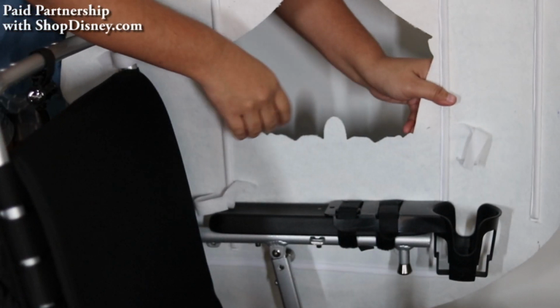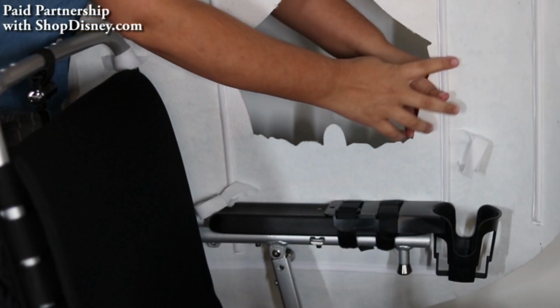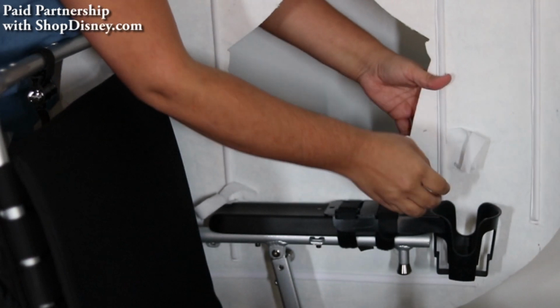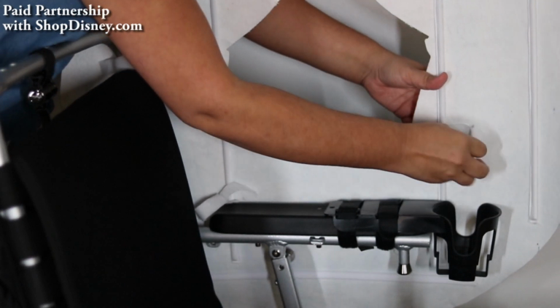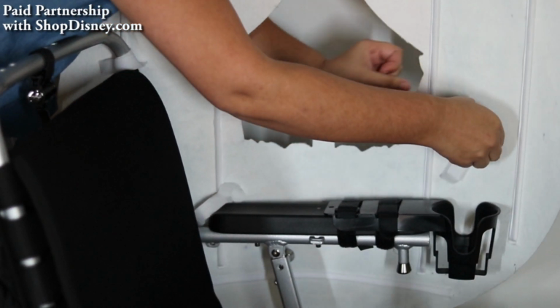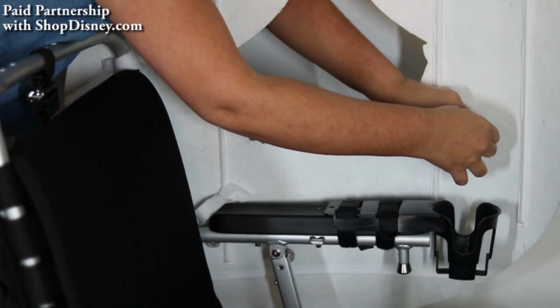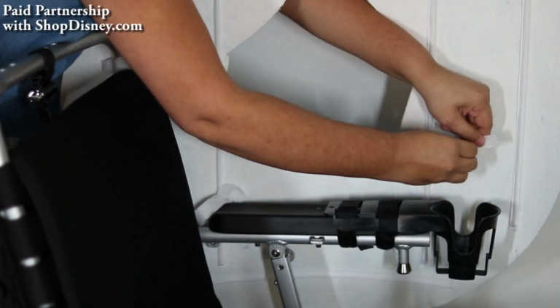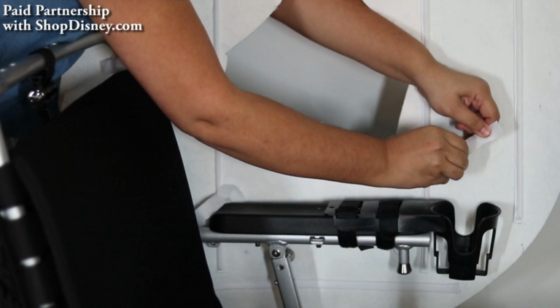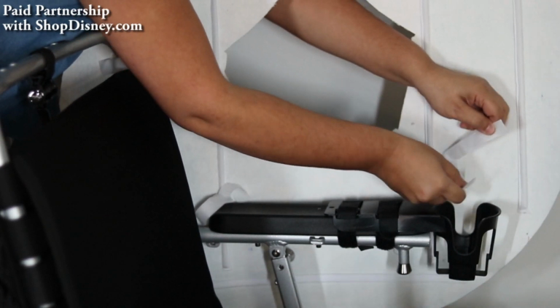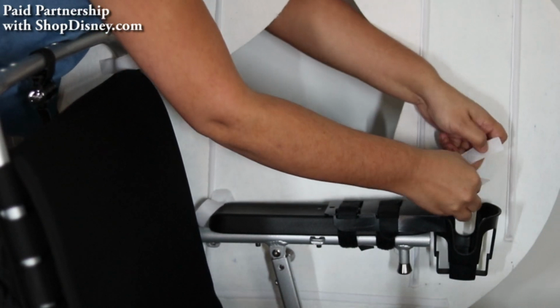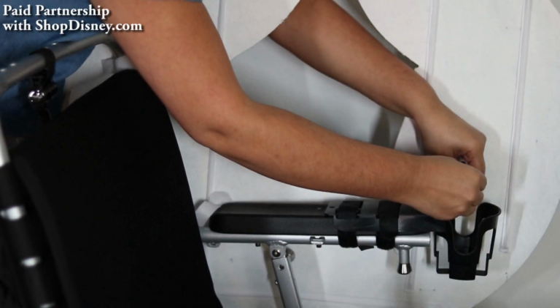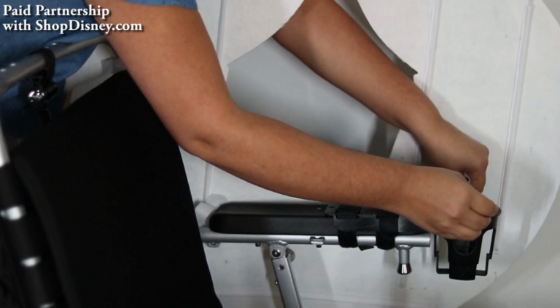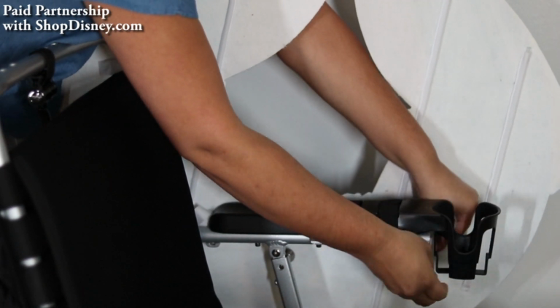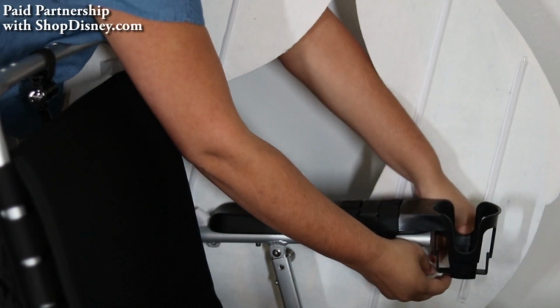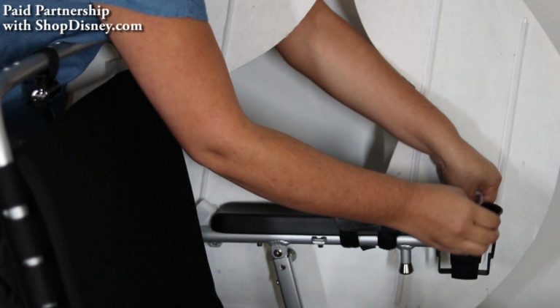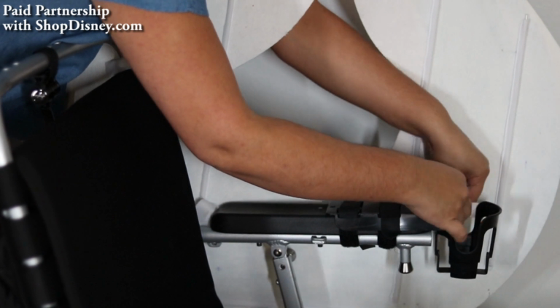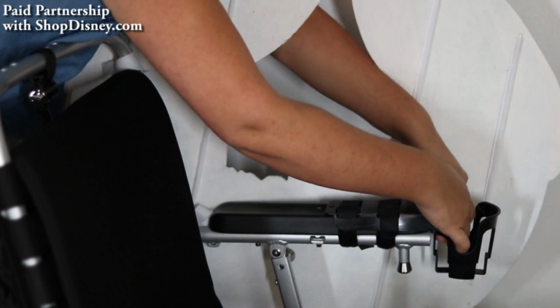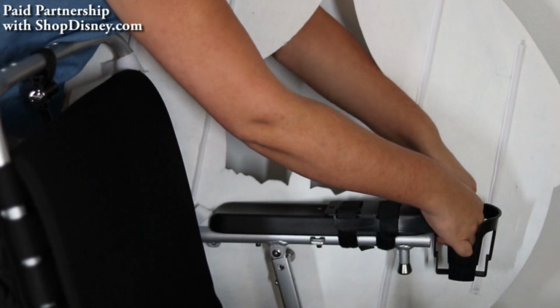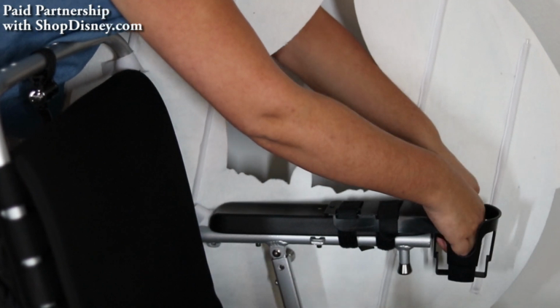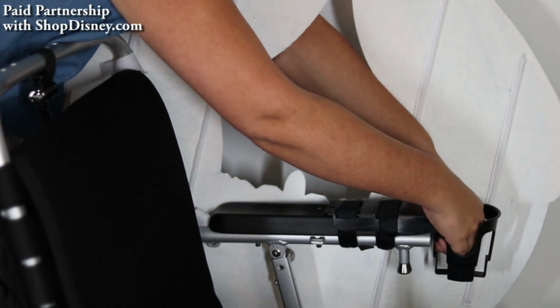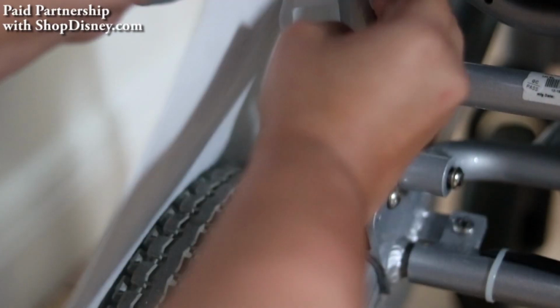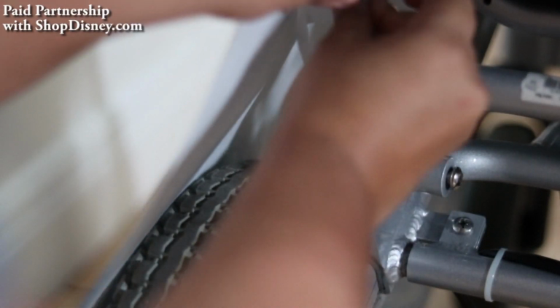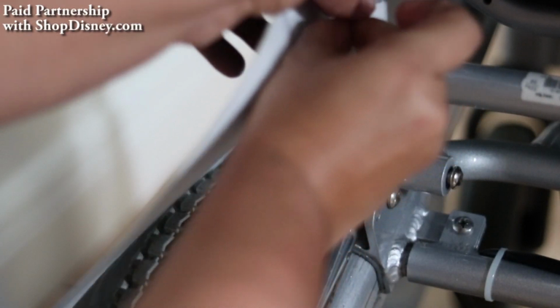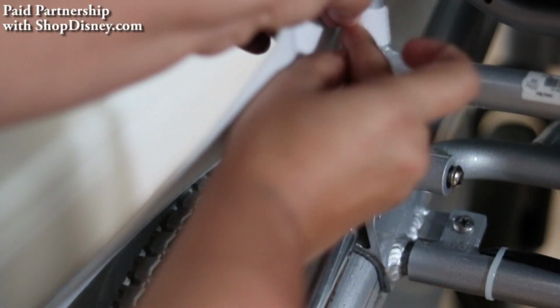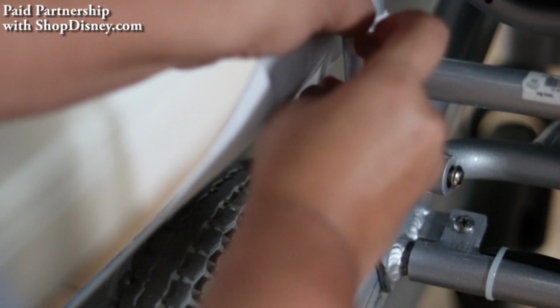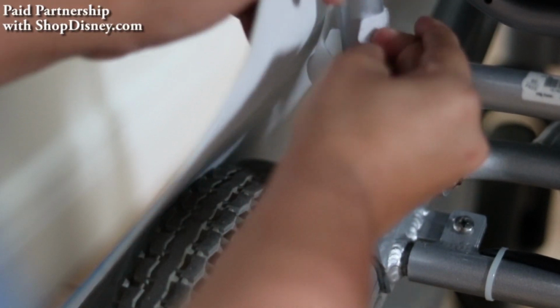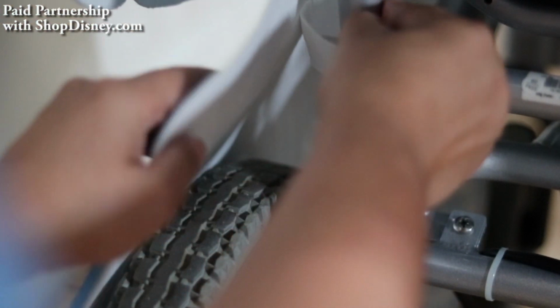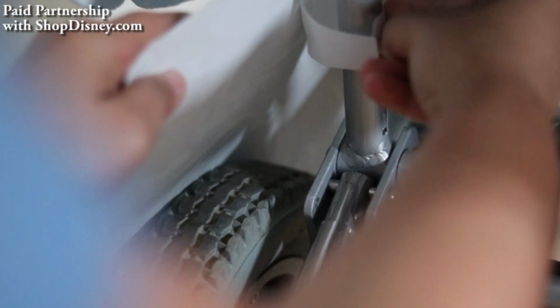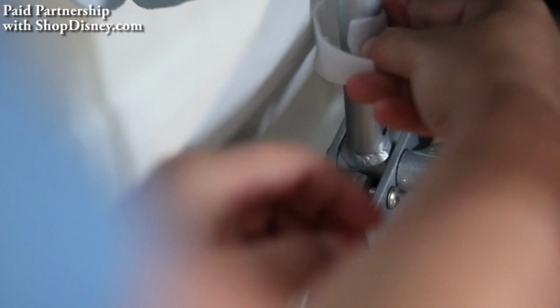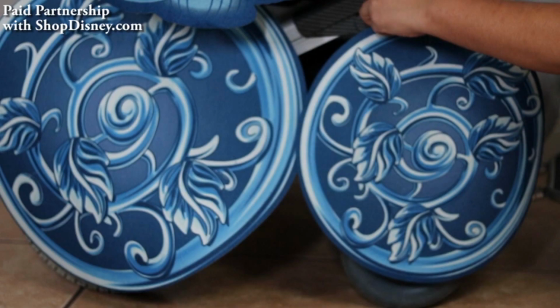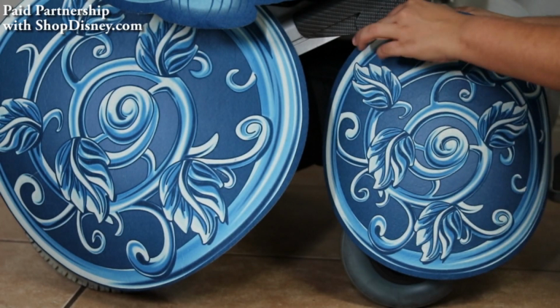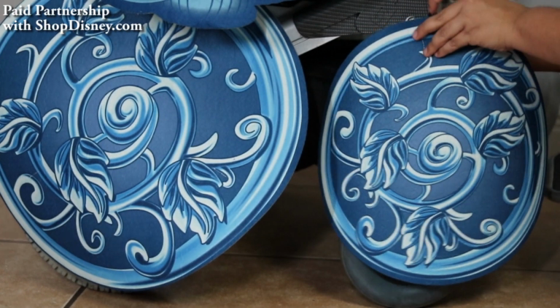Here I am setting it up, which is fairly easy — just some velcro ties on the arms and back, followed by some on the tires.